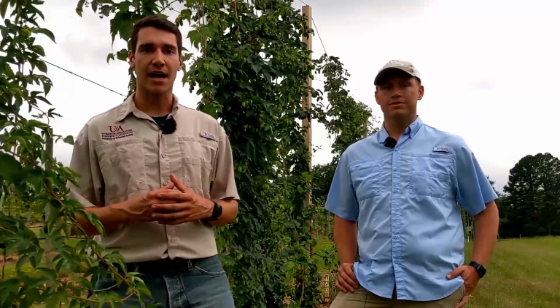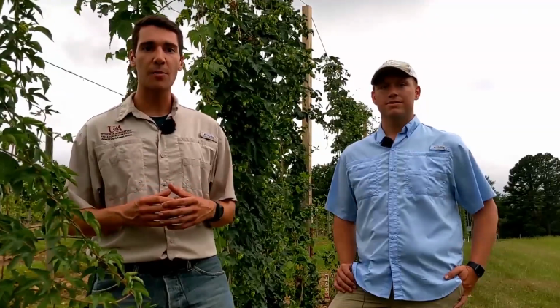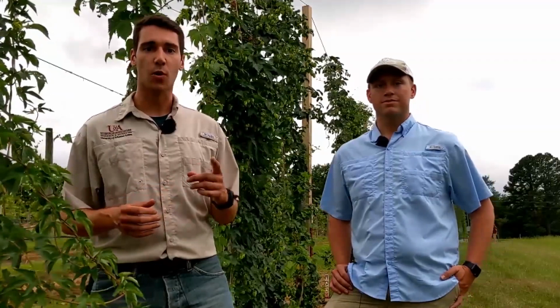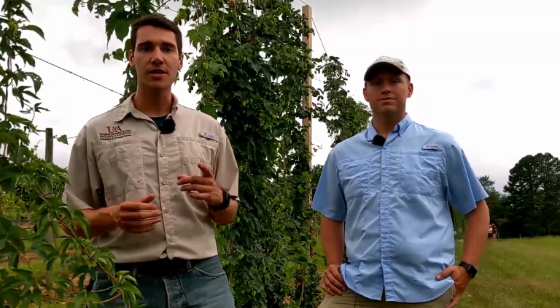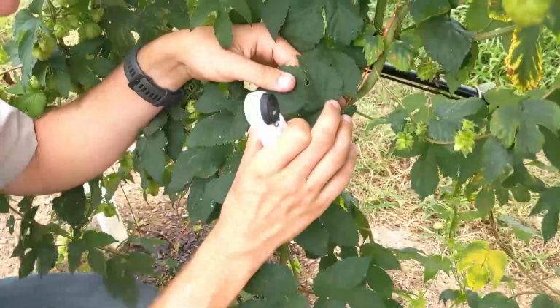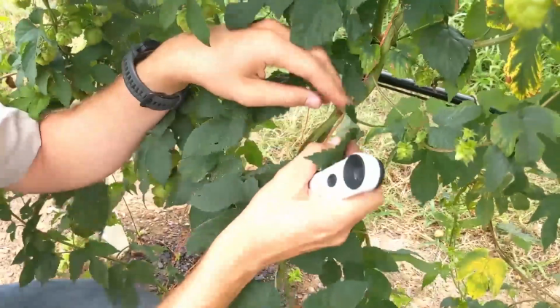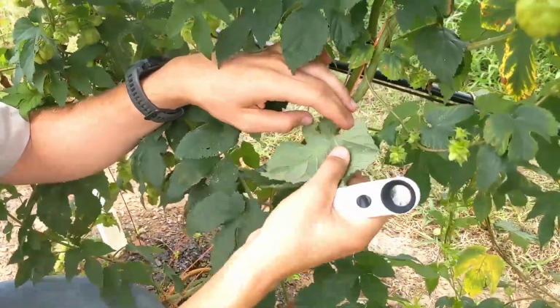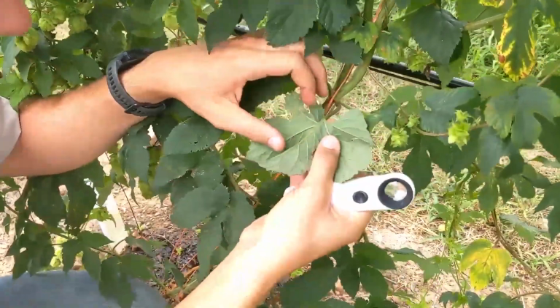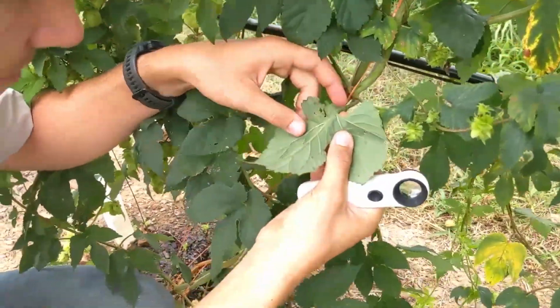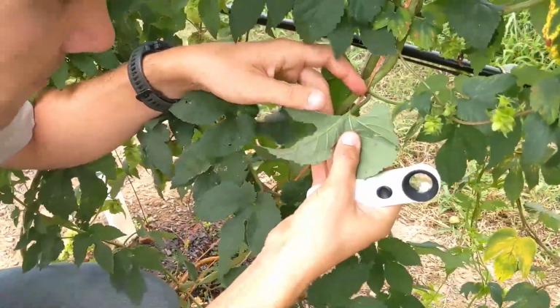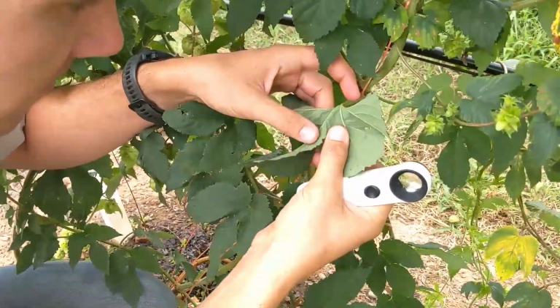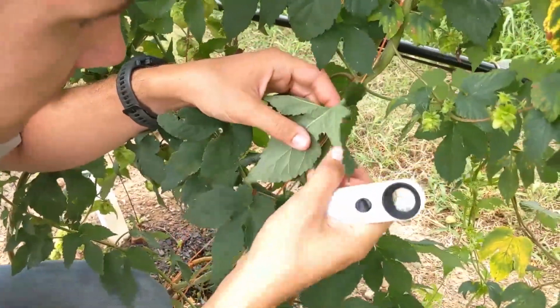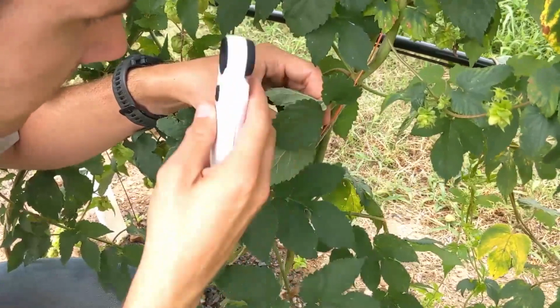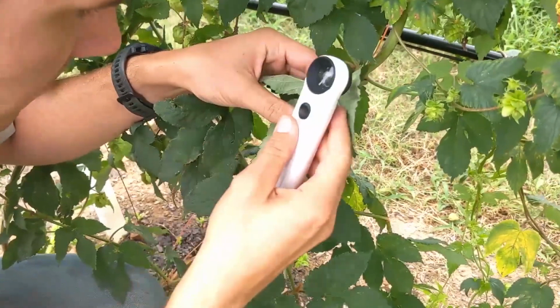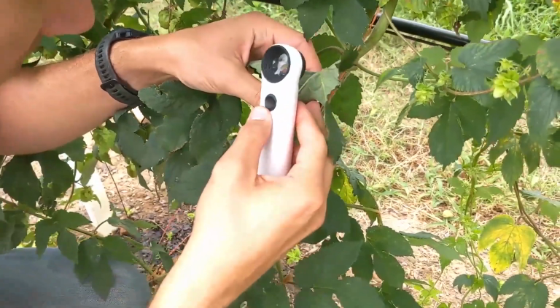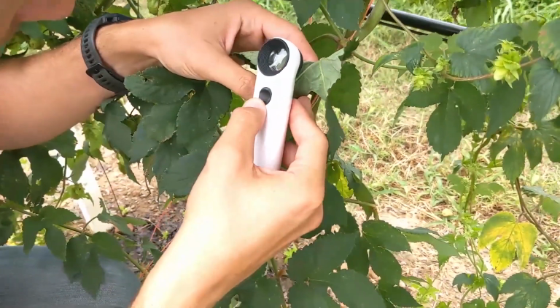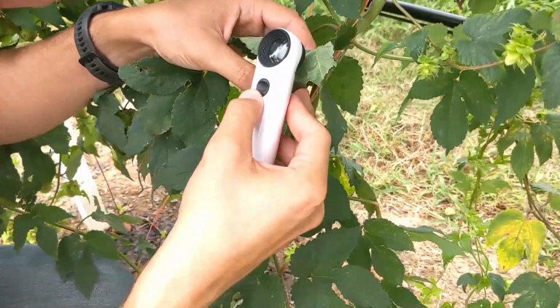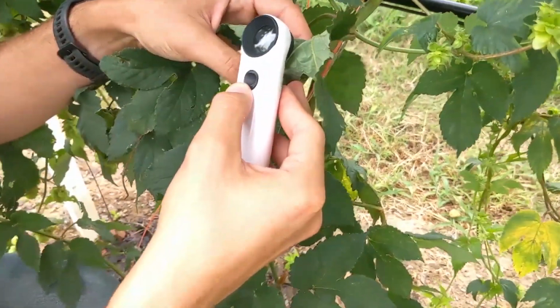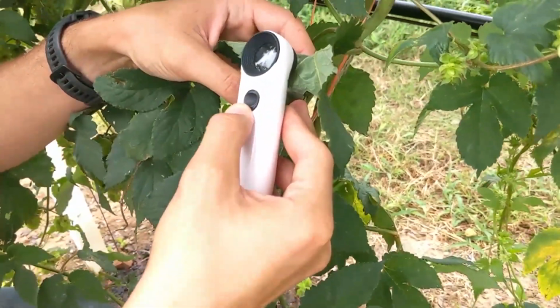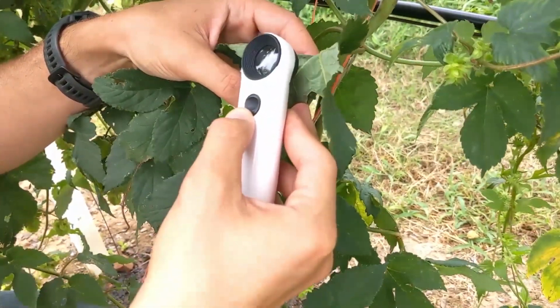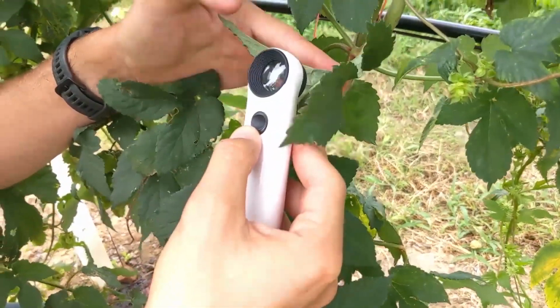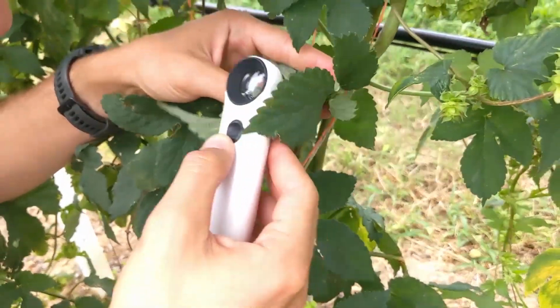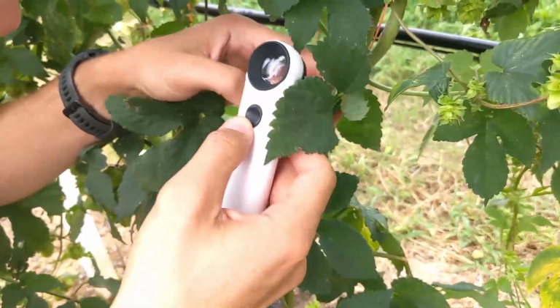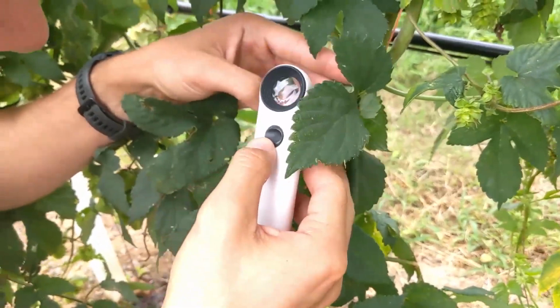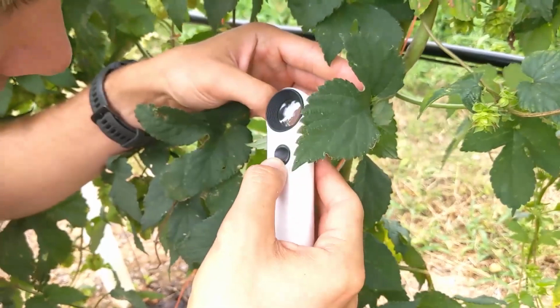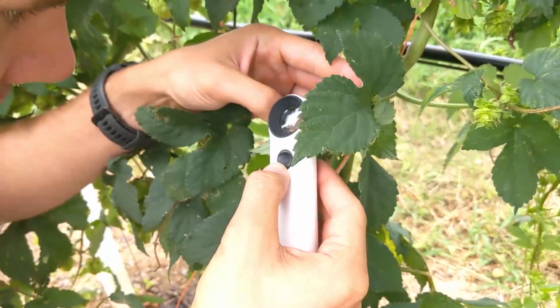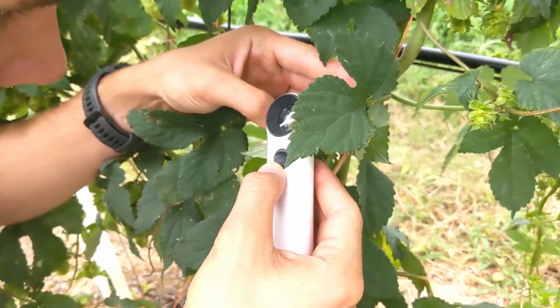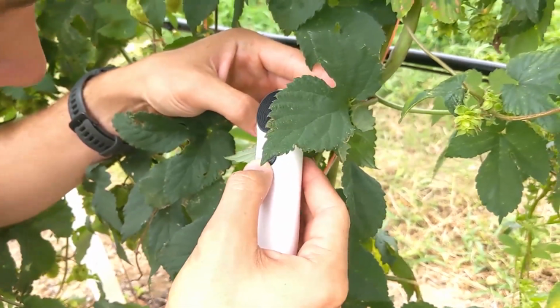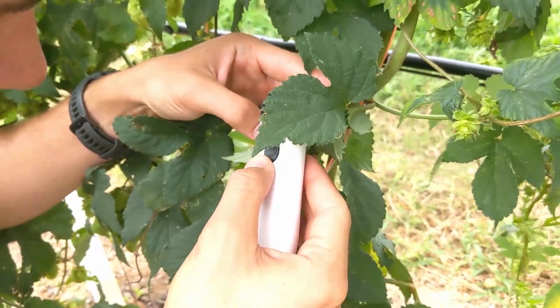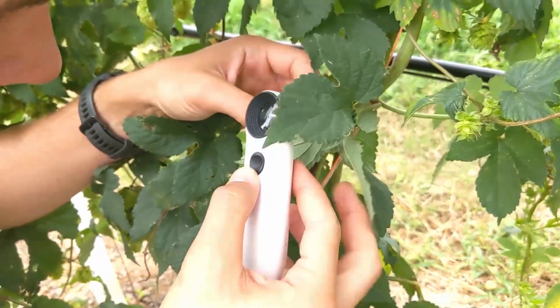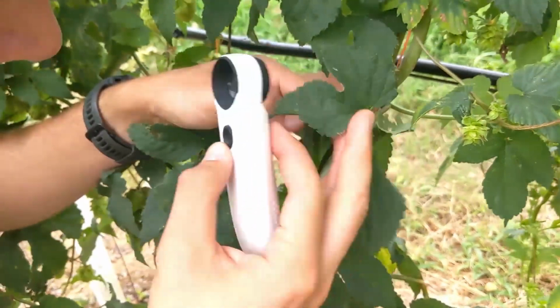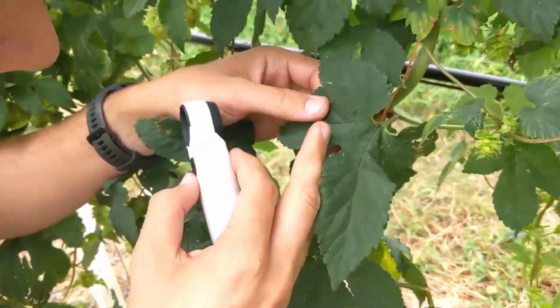Scout your hops at least once a week and try not to go down the same rows each time. It's a good practice to check back on hot spots to make sure your pesticide applications are working properly, but always try to cover new areas each week so significant issues aren't missed throughout the season.